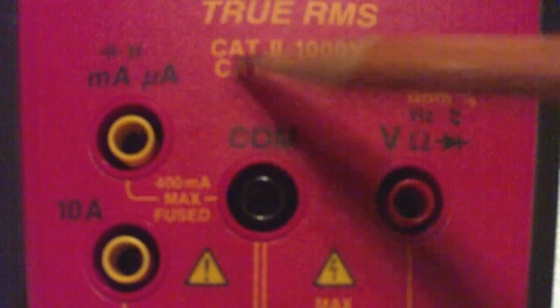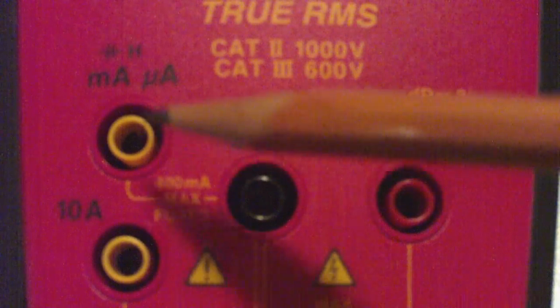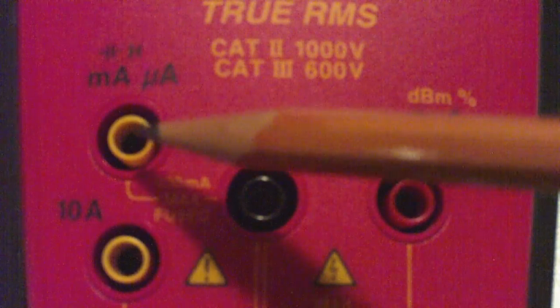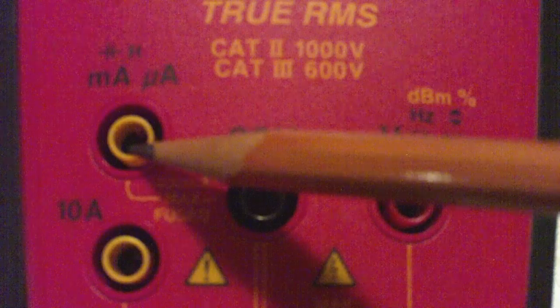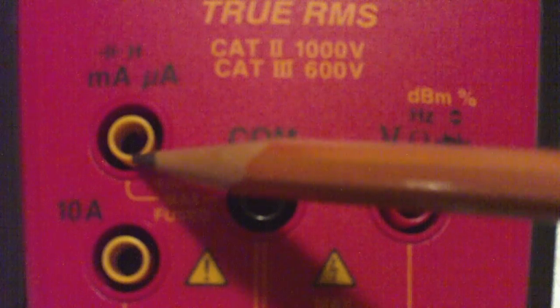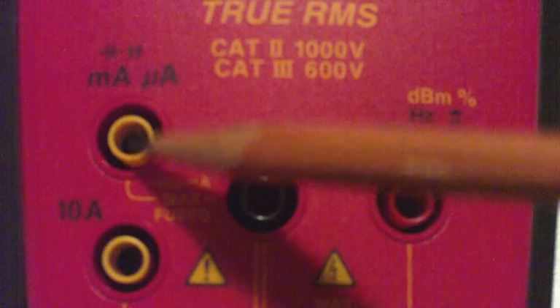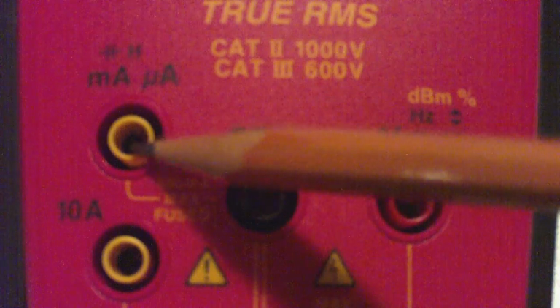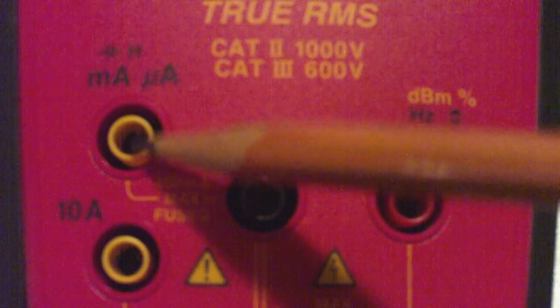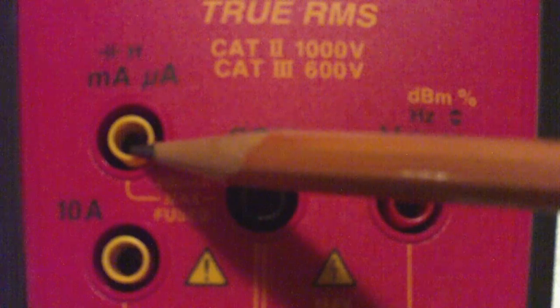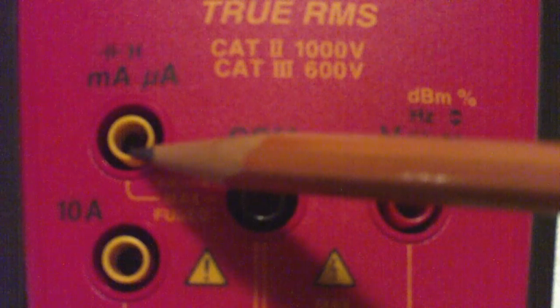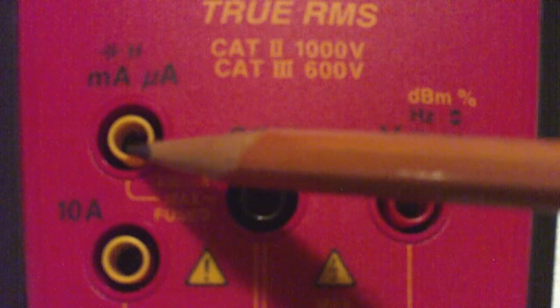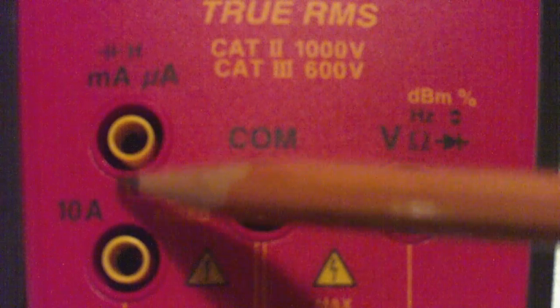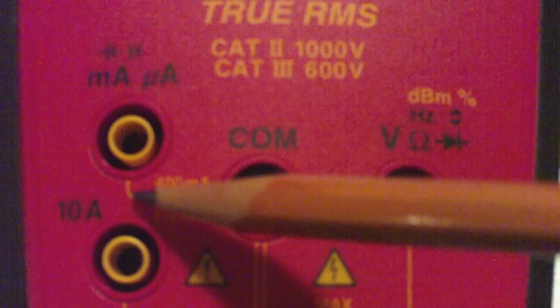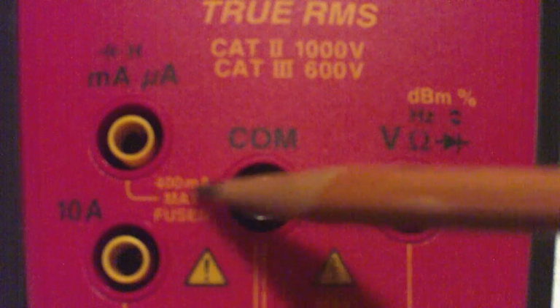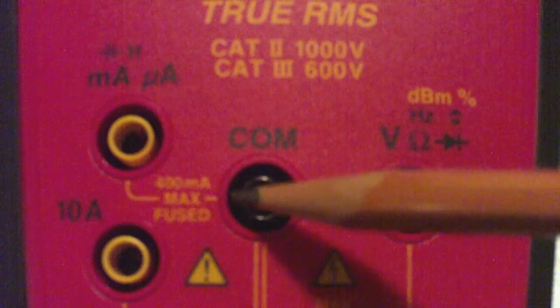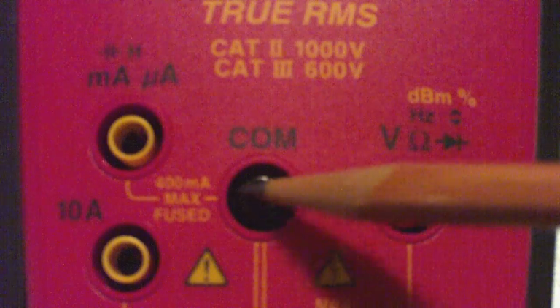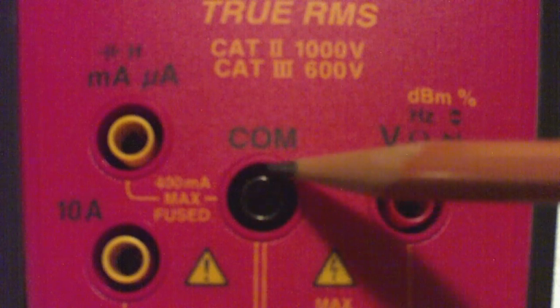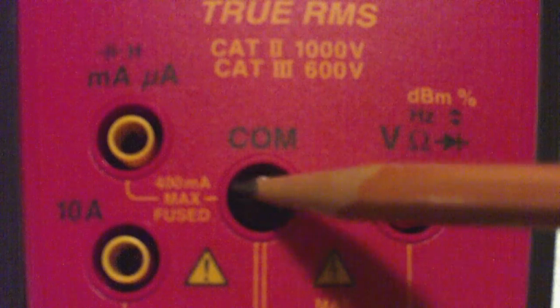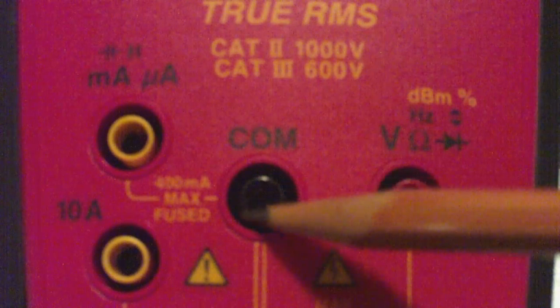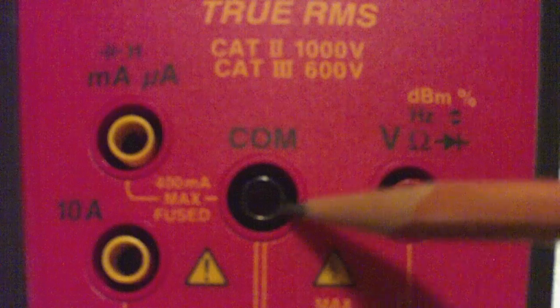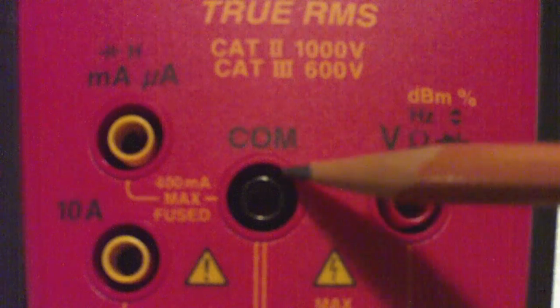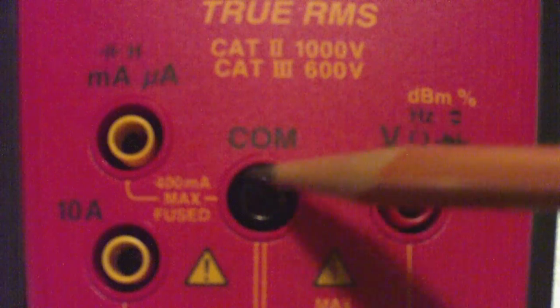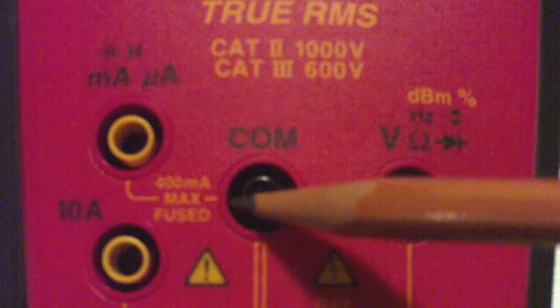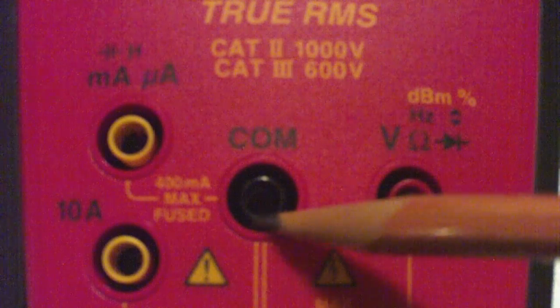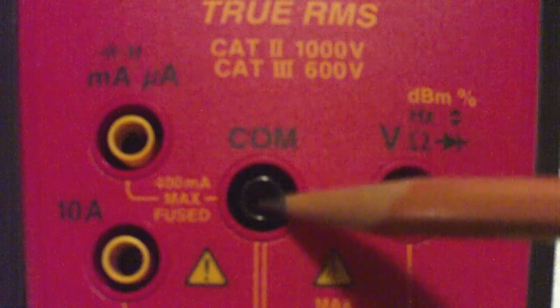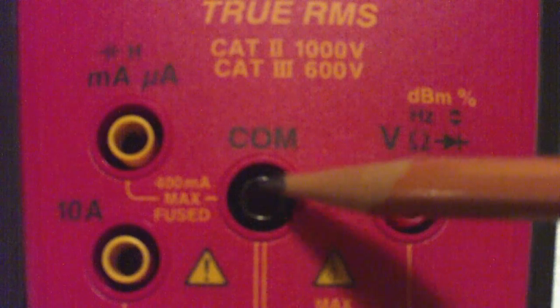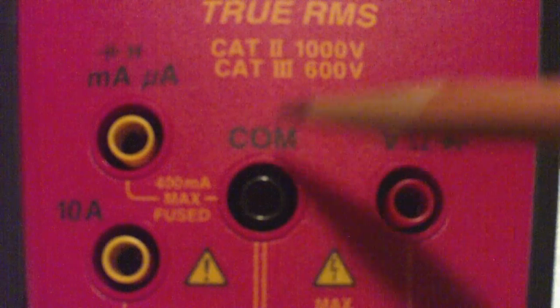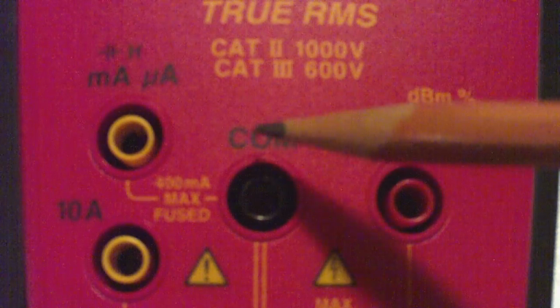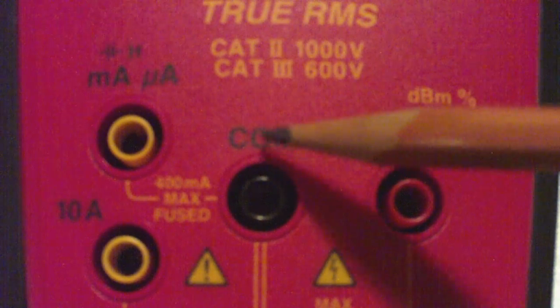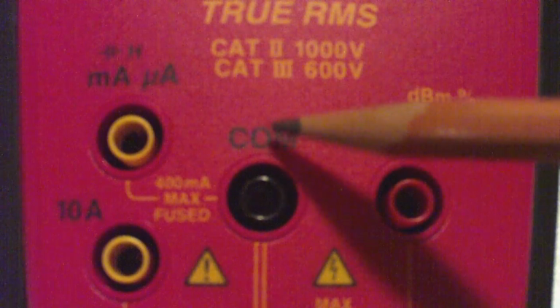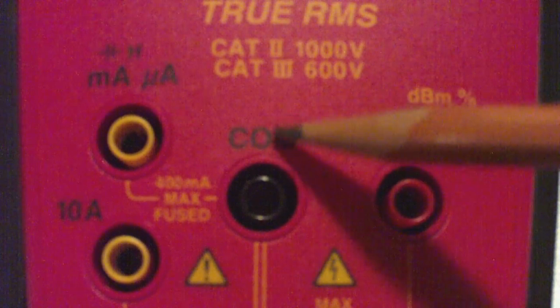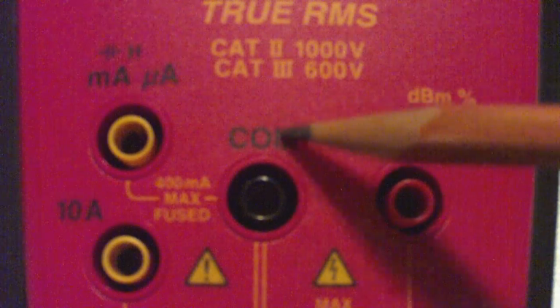If I wanted to measure Henrys, or inductance, I'd plug in the red one here — it's tracing over here — and put the black one here. So we're always going to put the black probe here under COM.